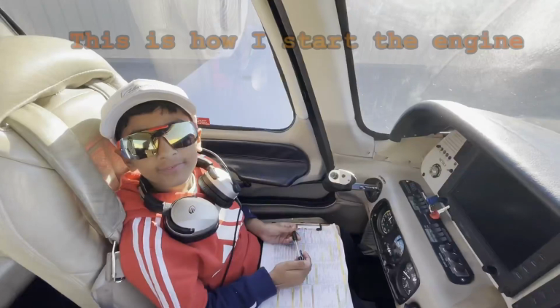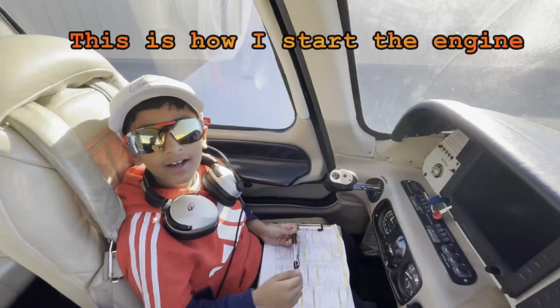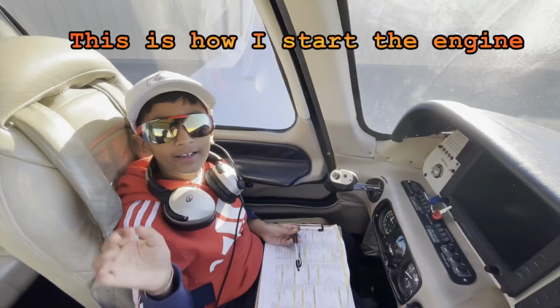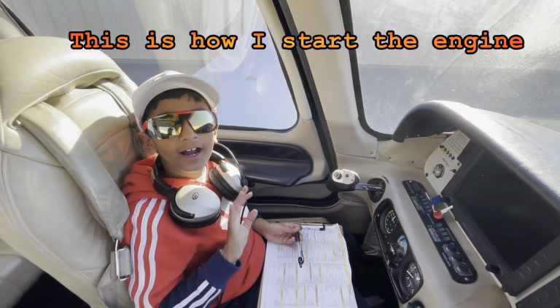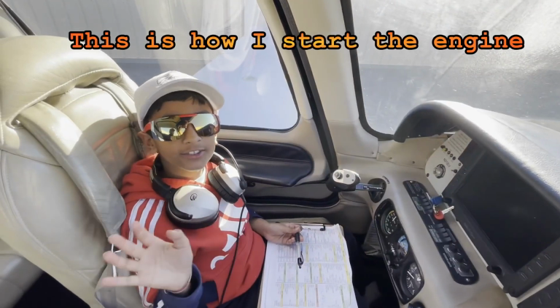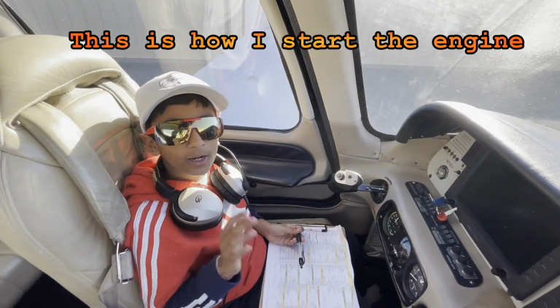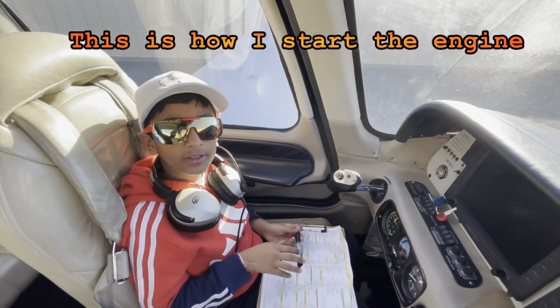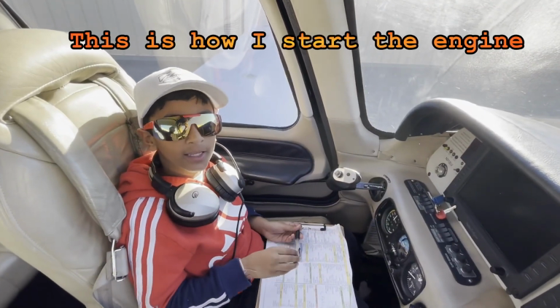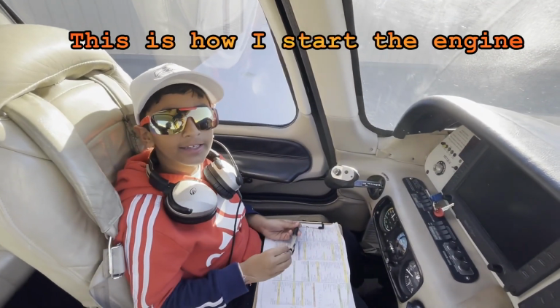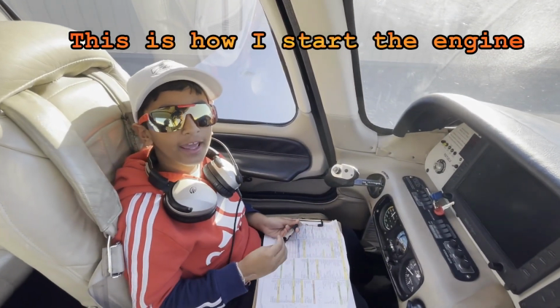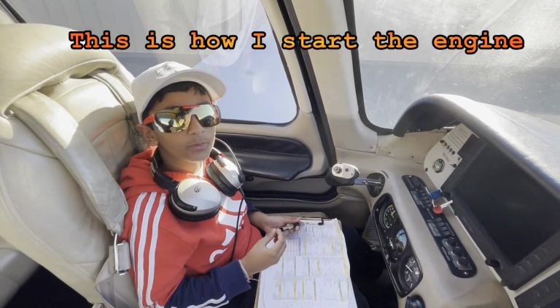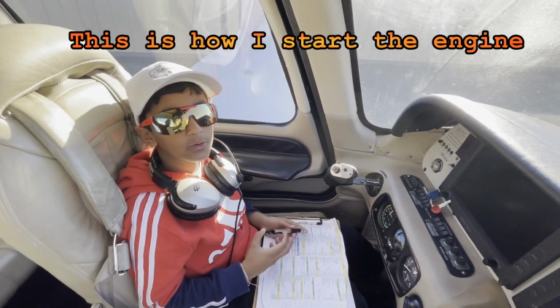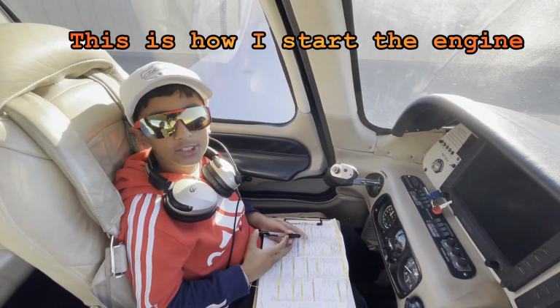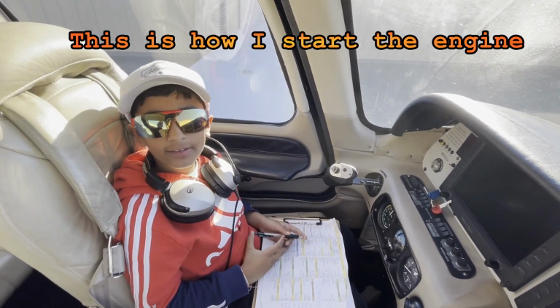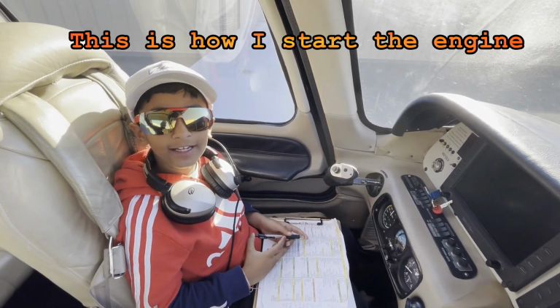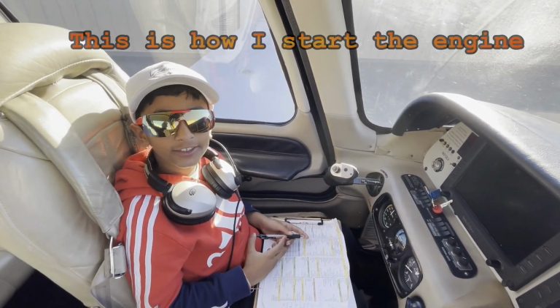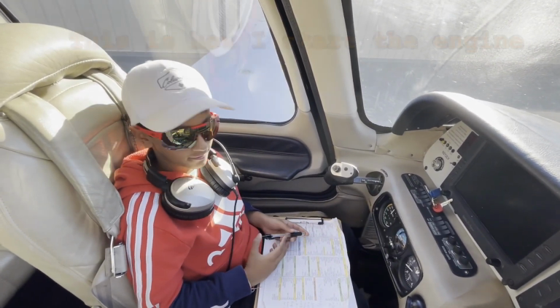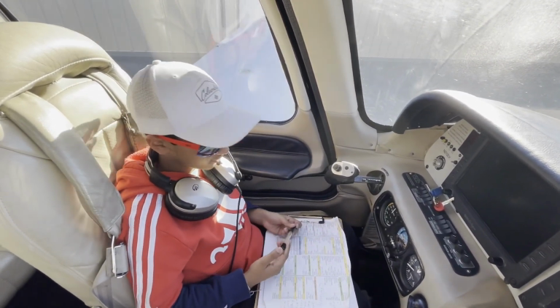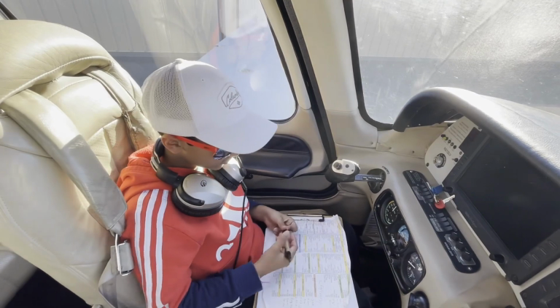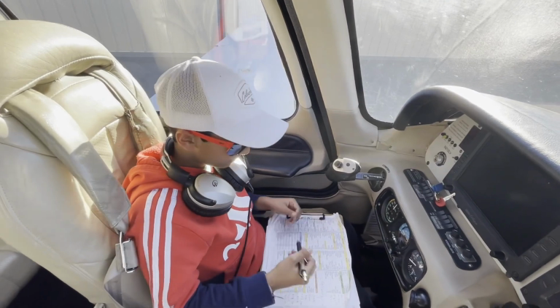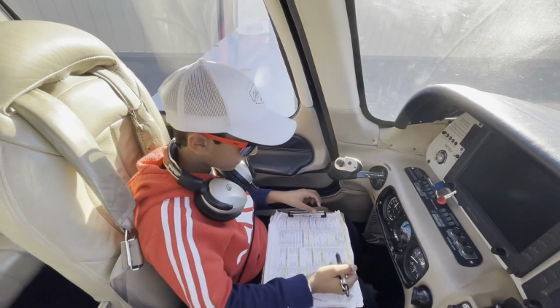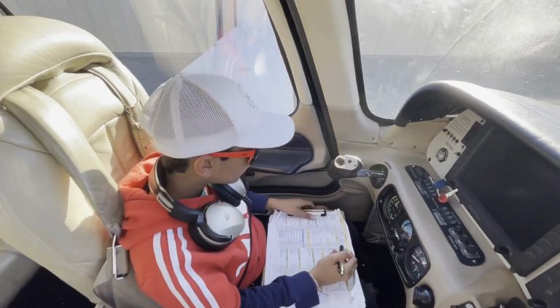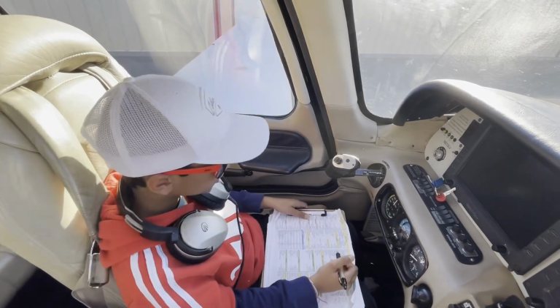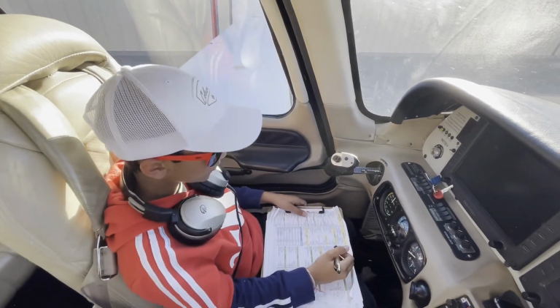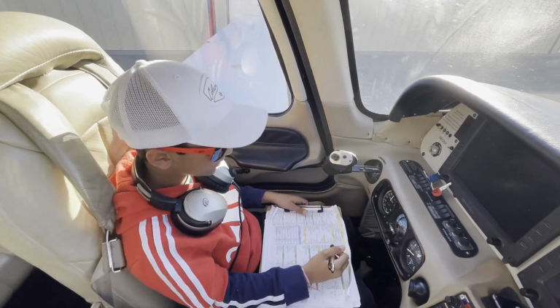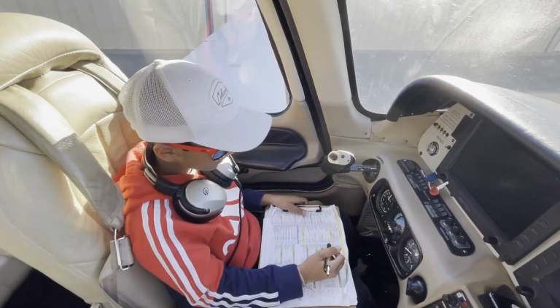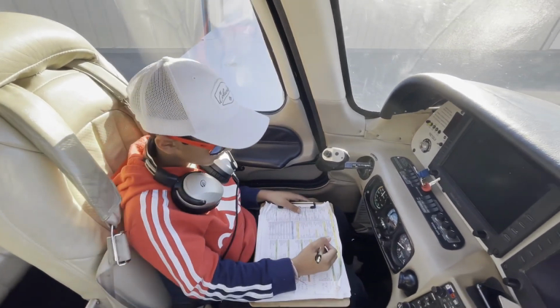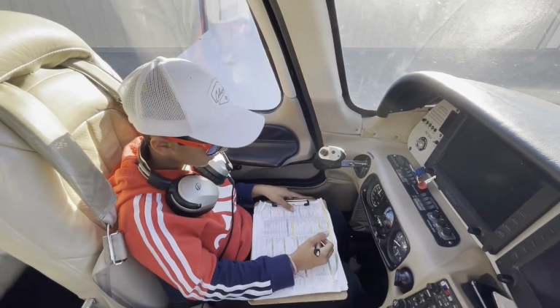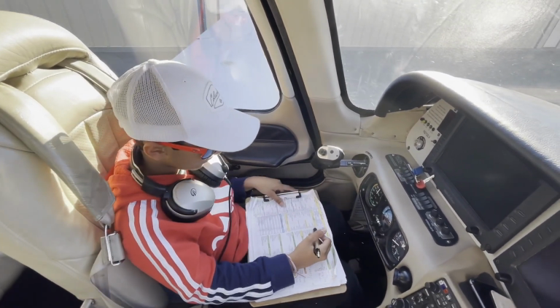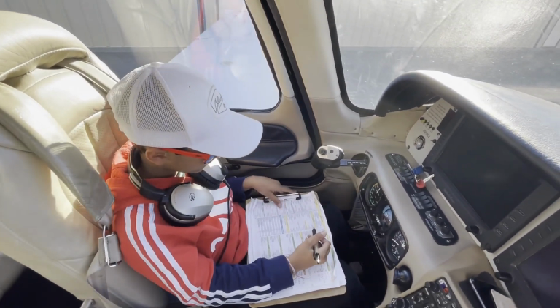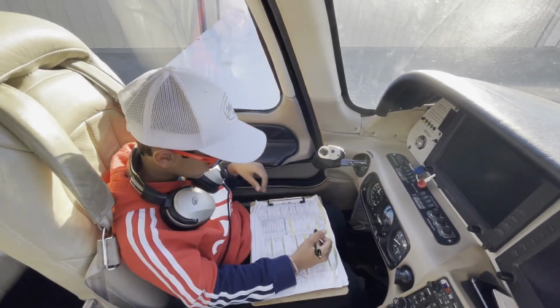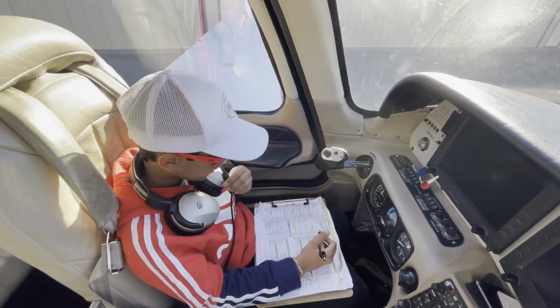Hi guys, so now we're in the plane and we are going to start the engine. So let's start with the section start.